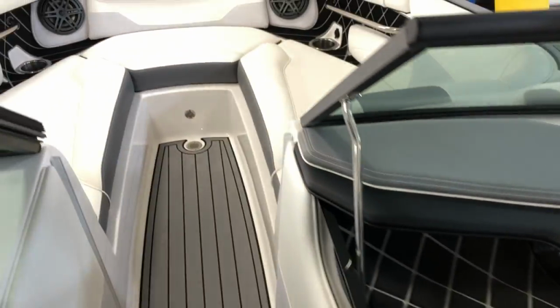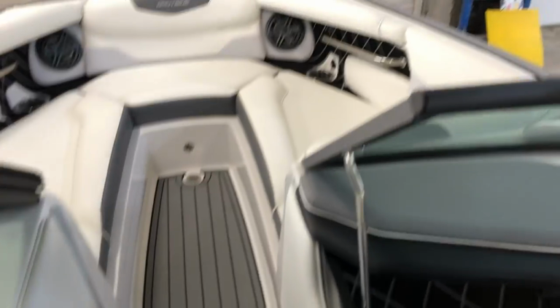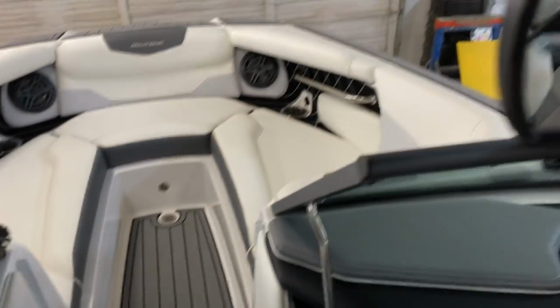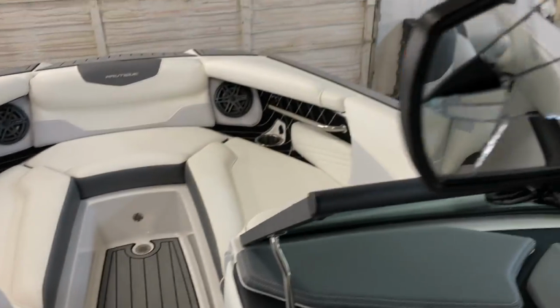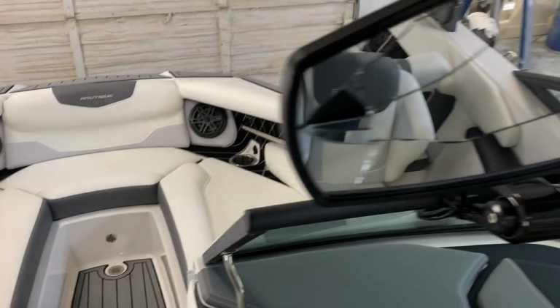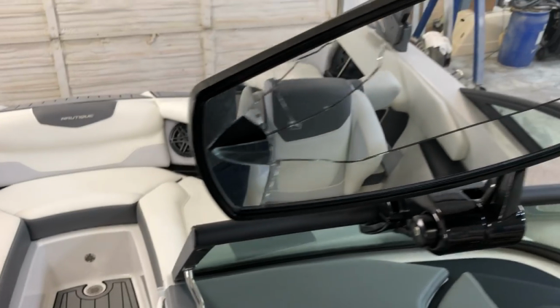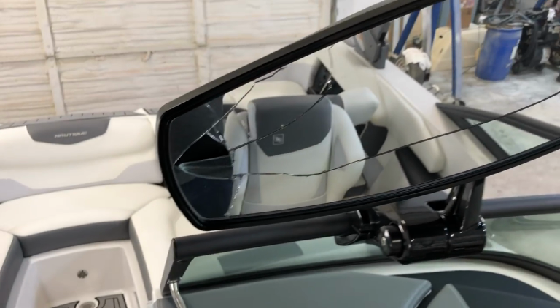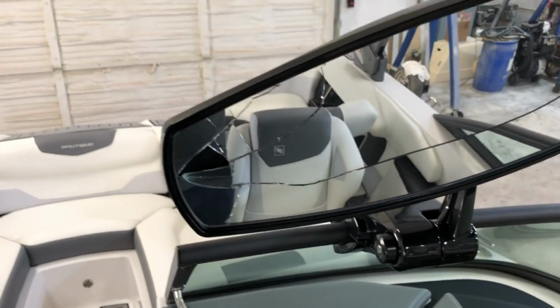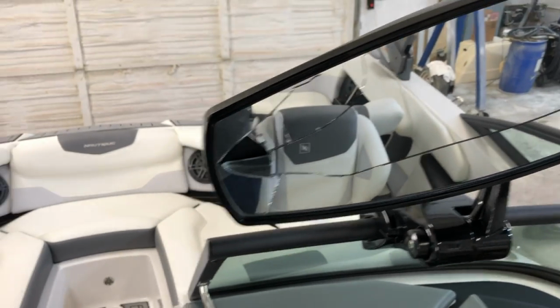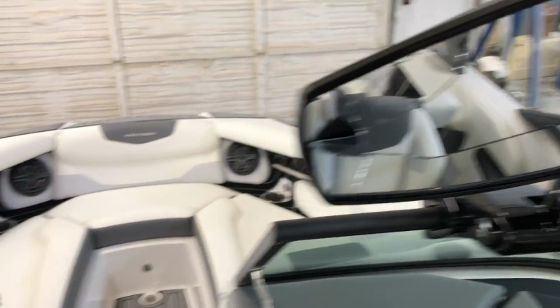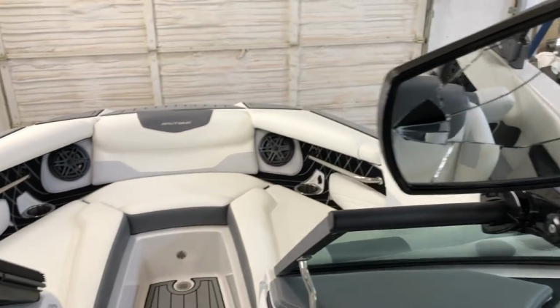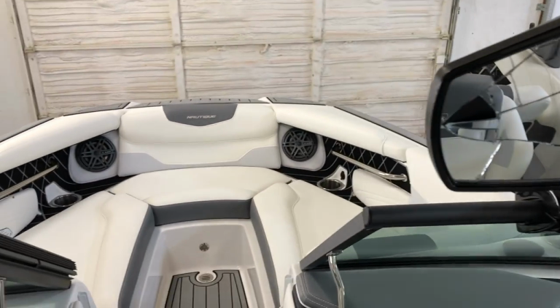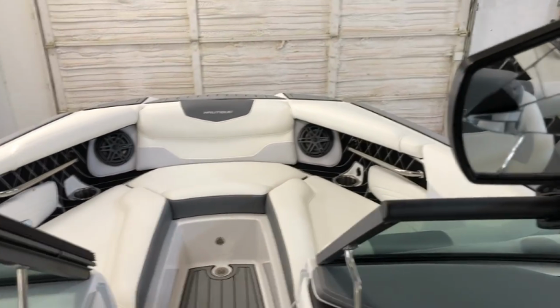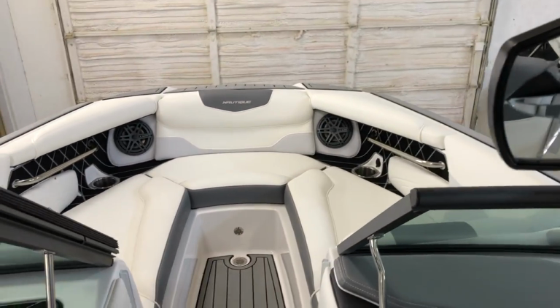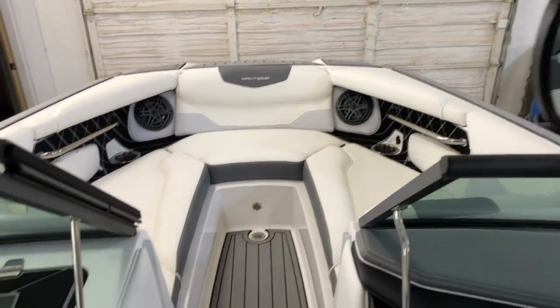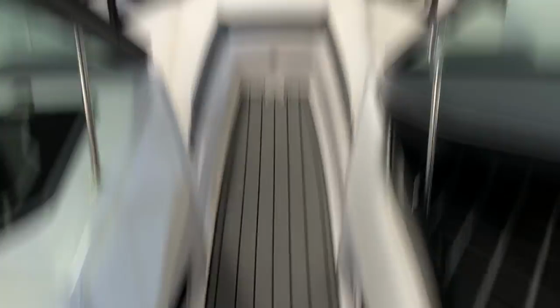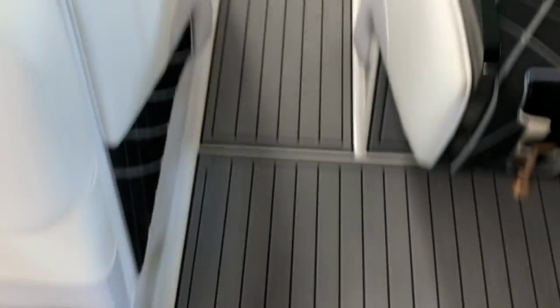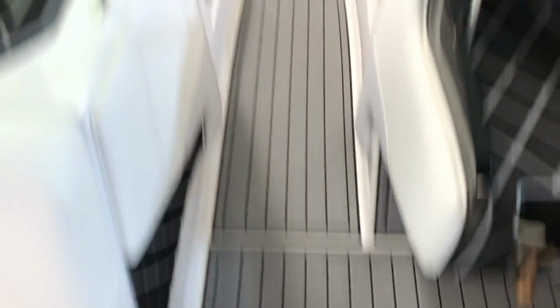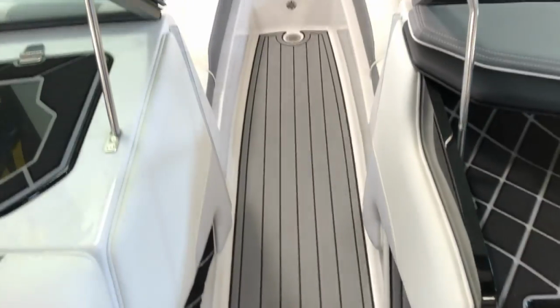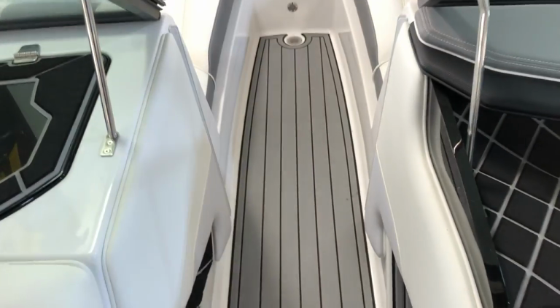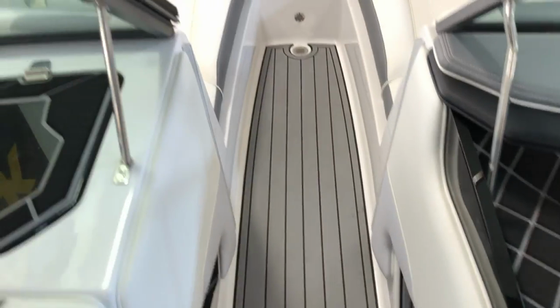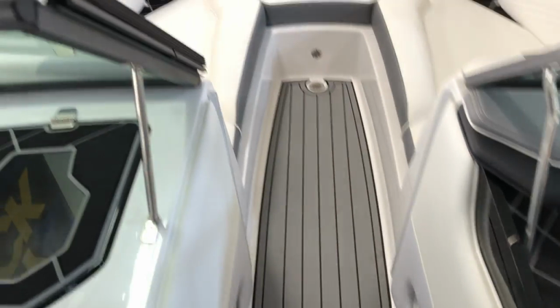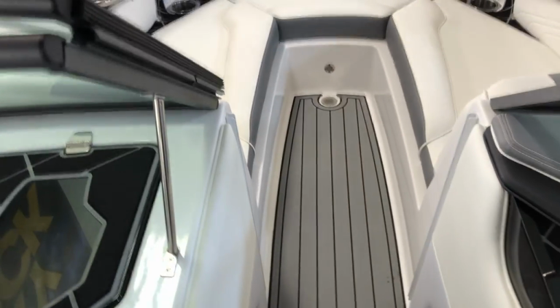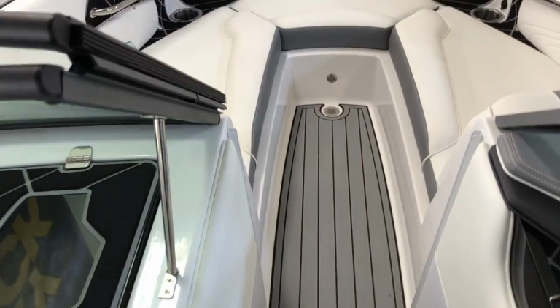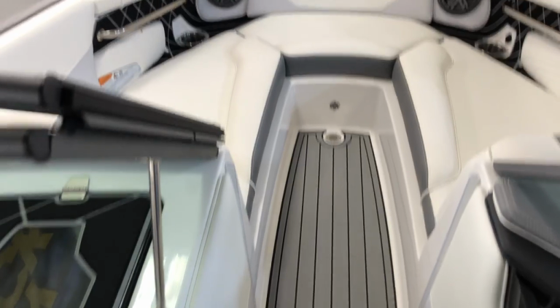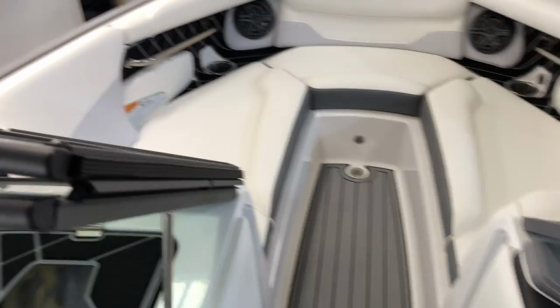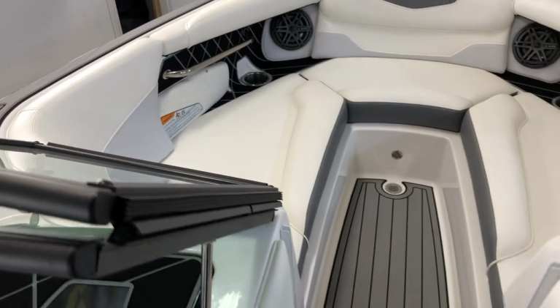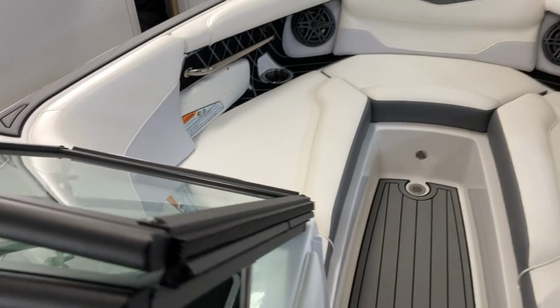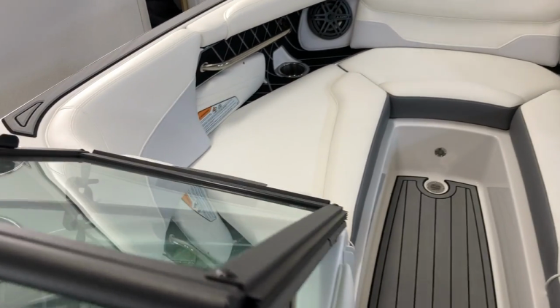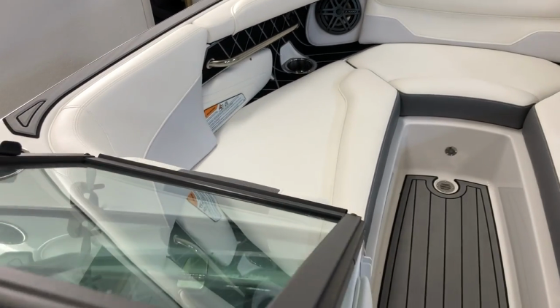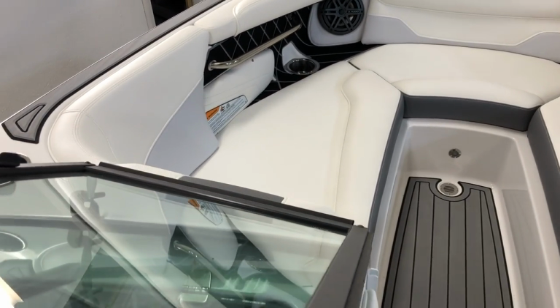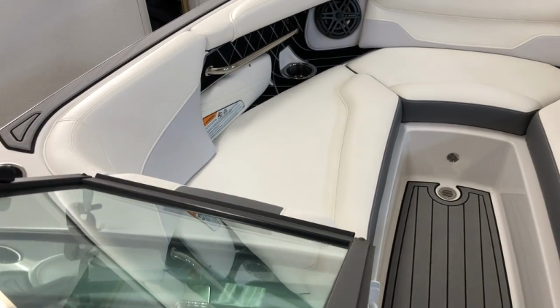As we move into the bow area — forgot about the broken mirror. And we've got the bow area here.